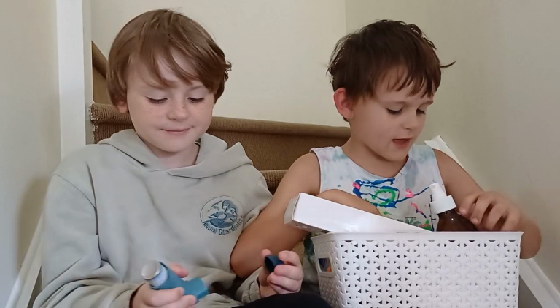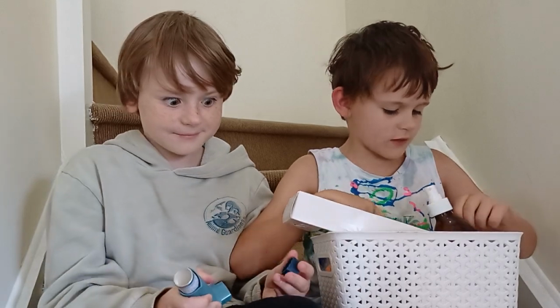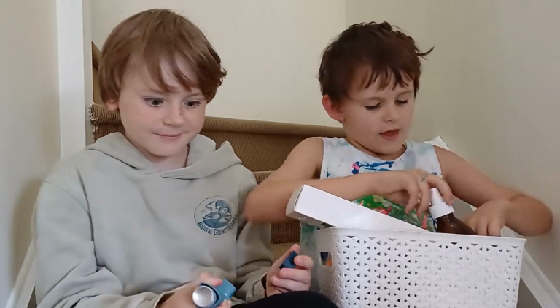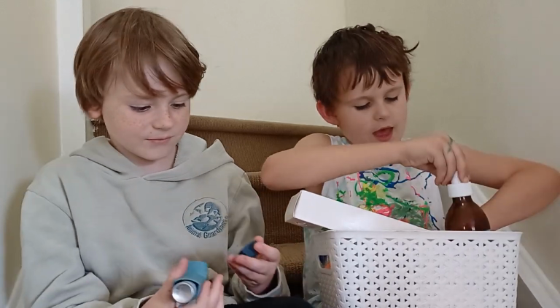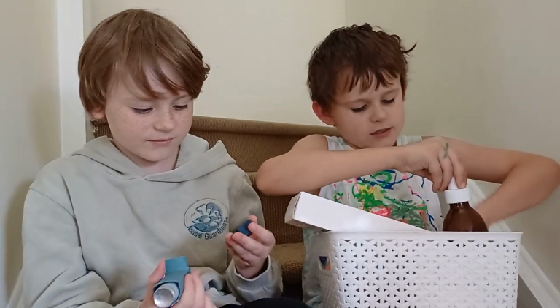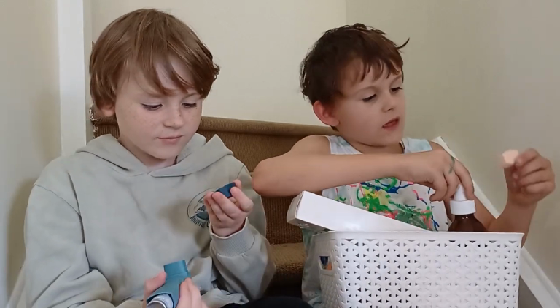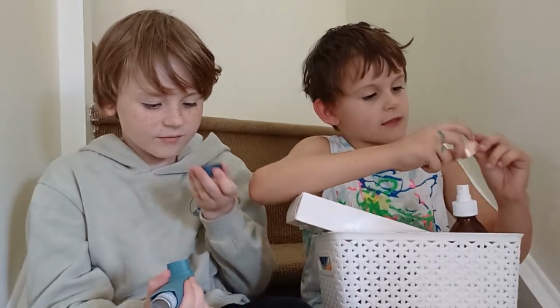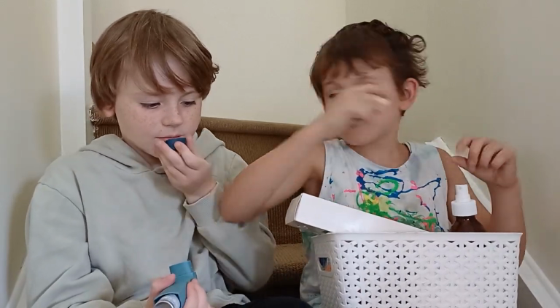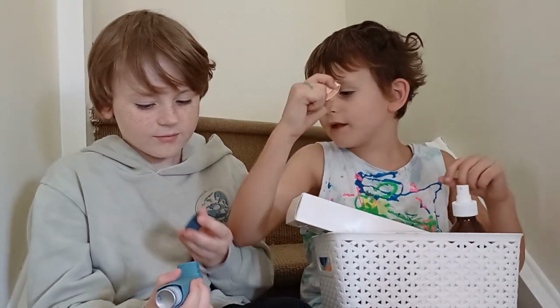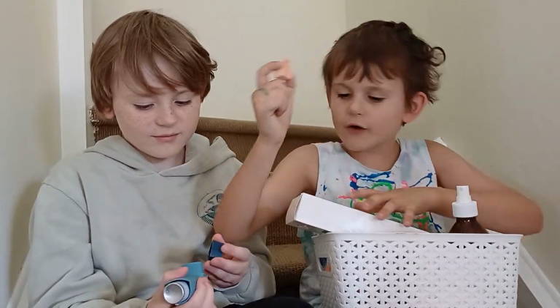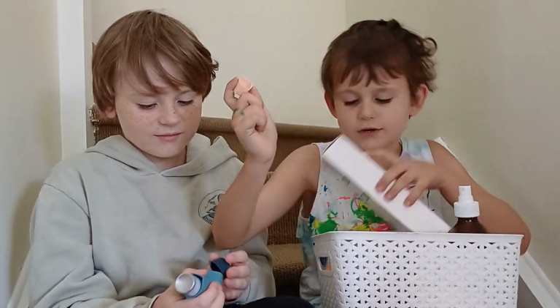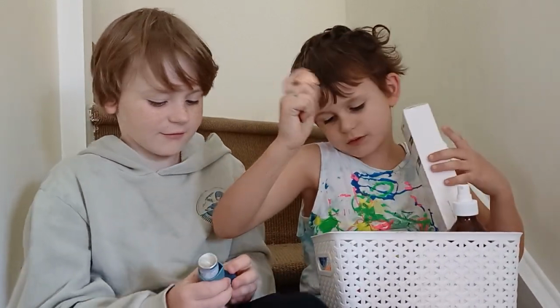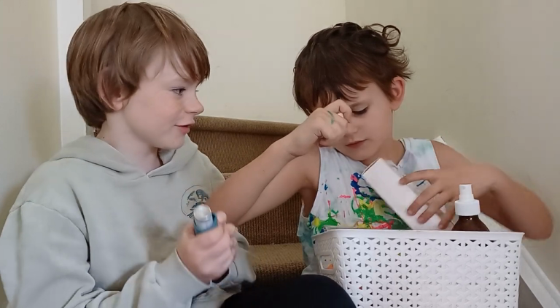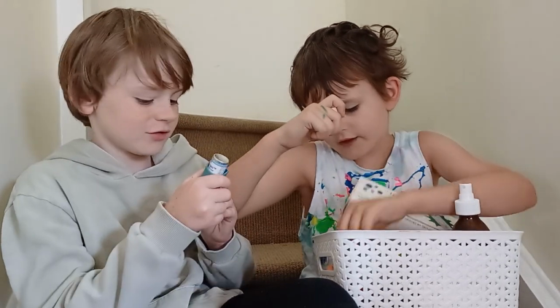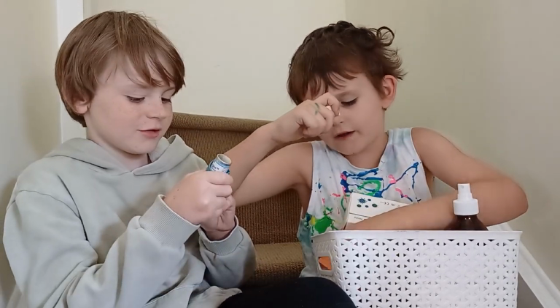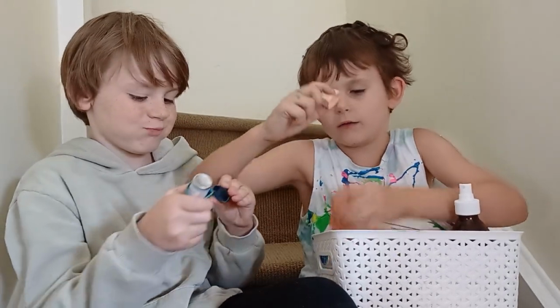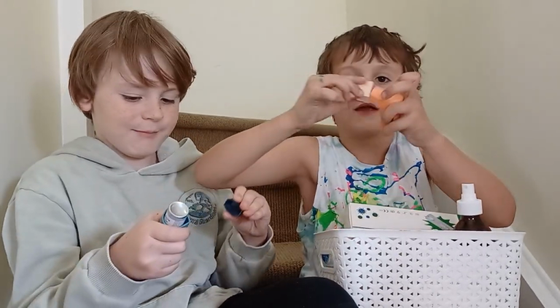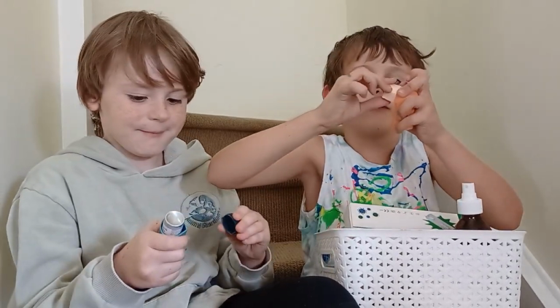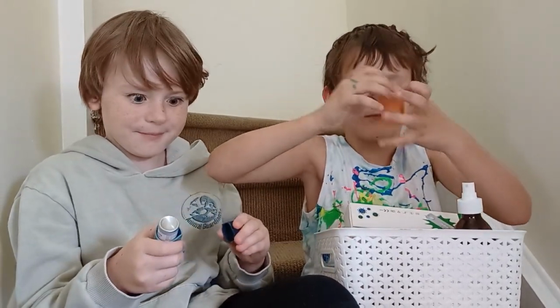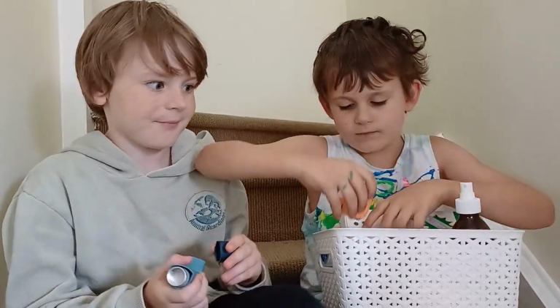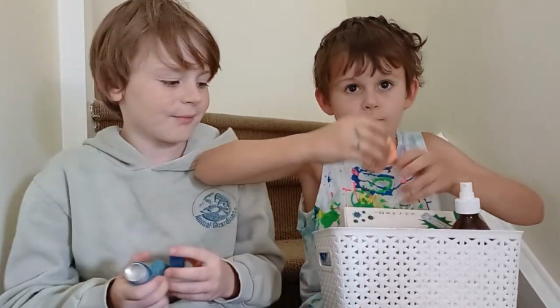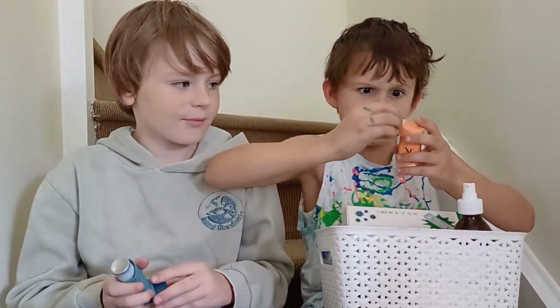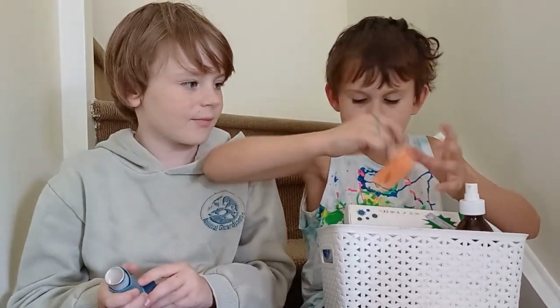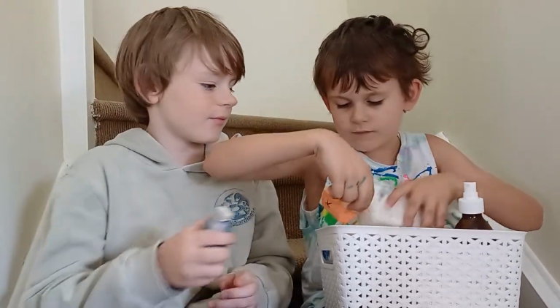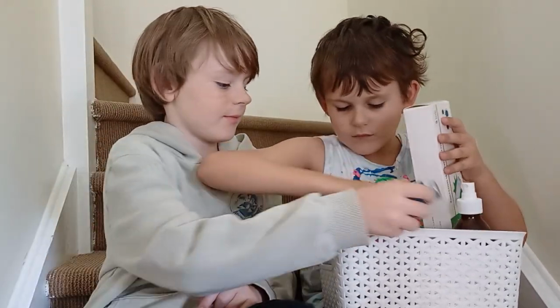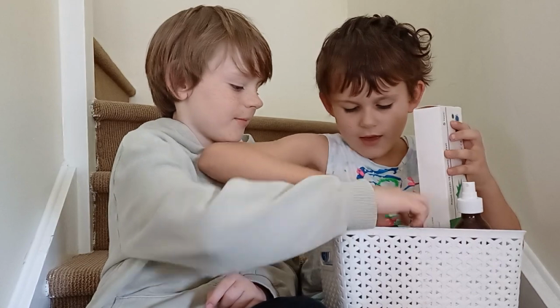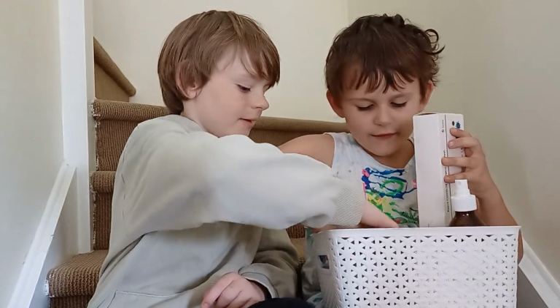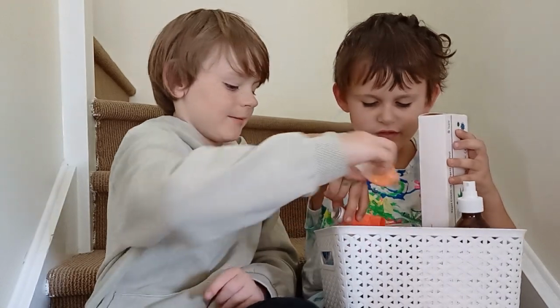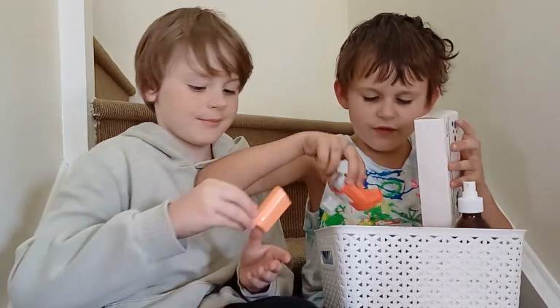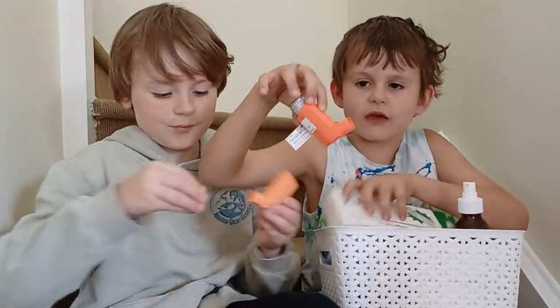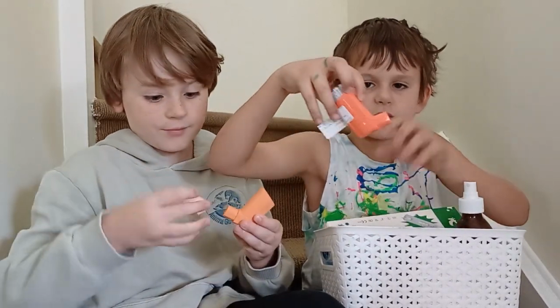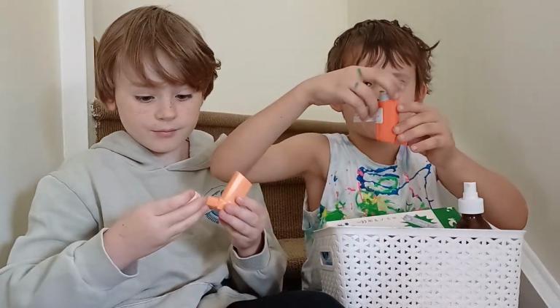And this is the orange one — here we go. And then this is the second orange one.